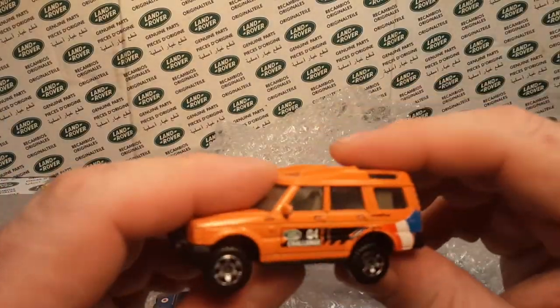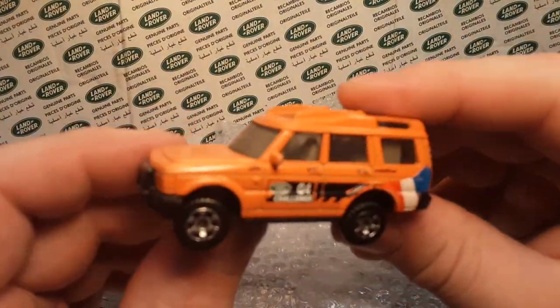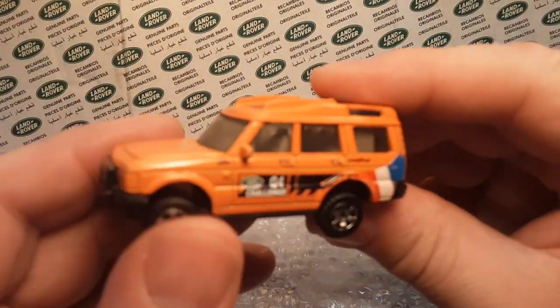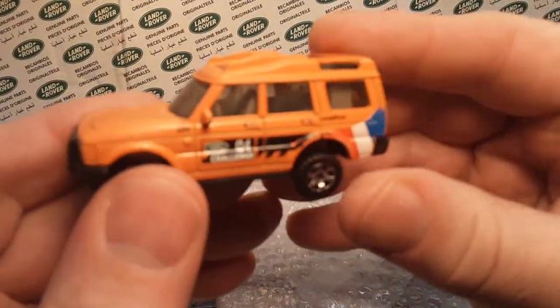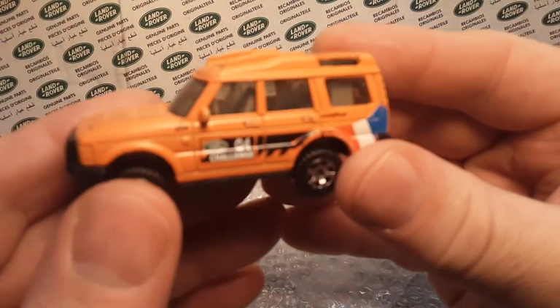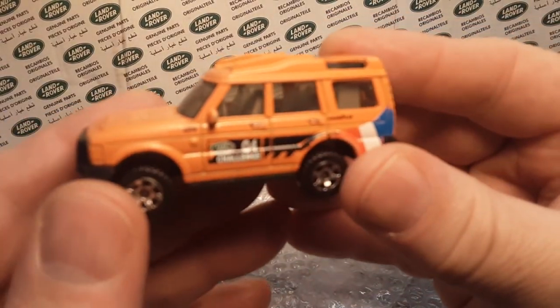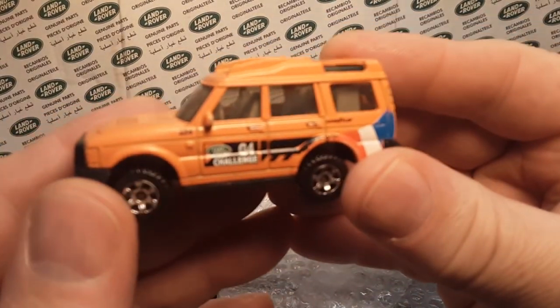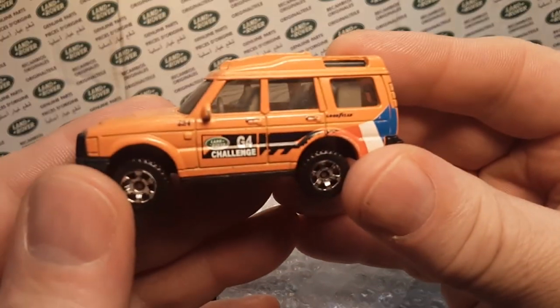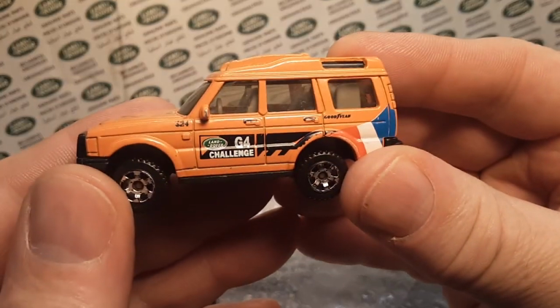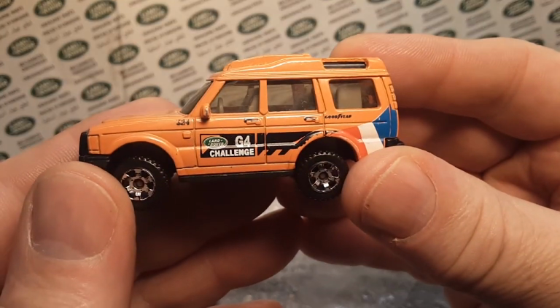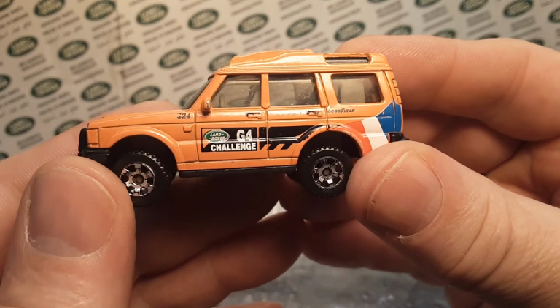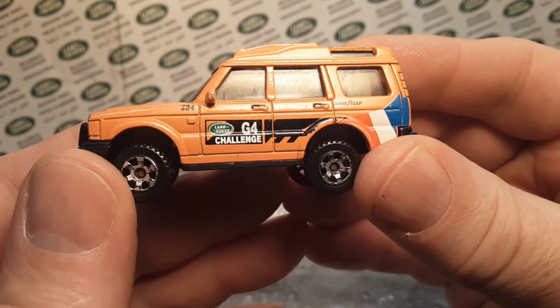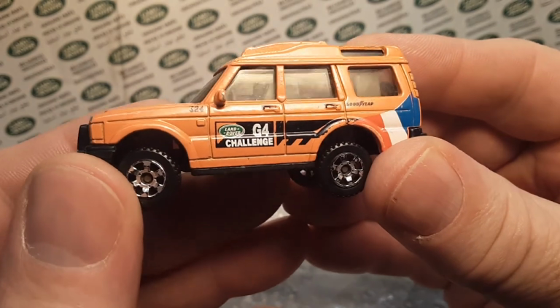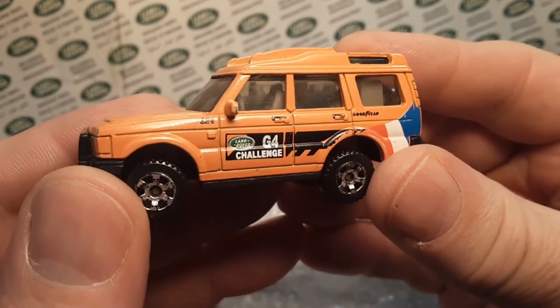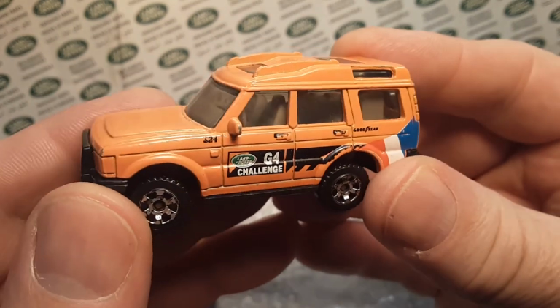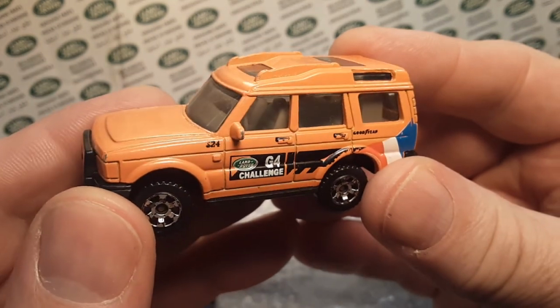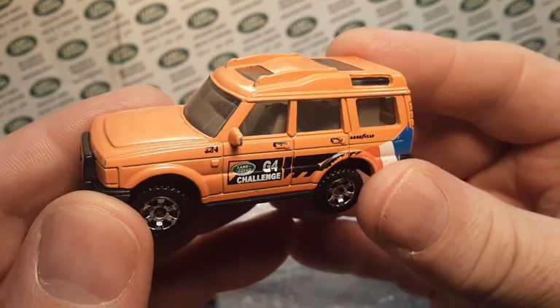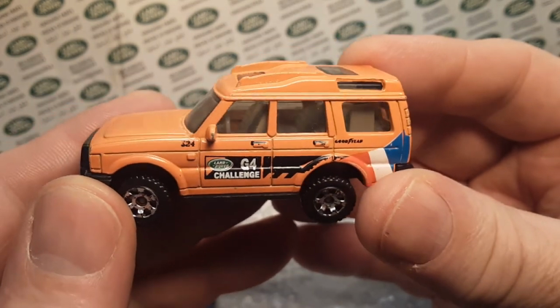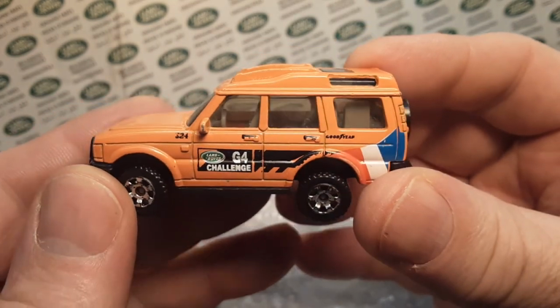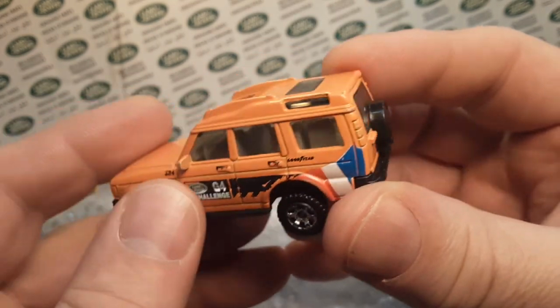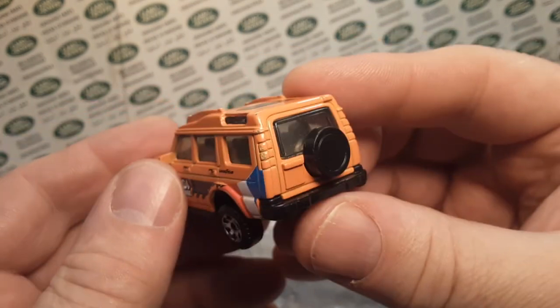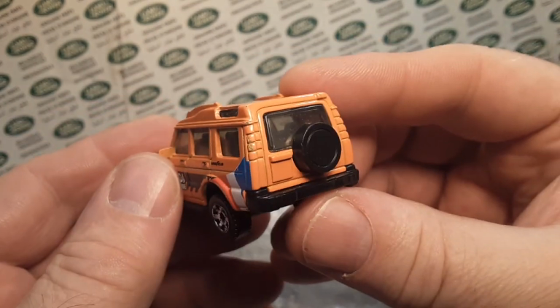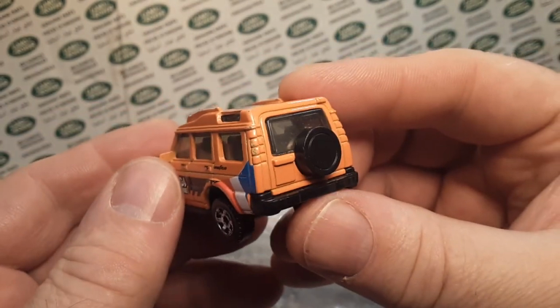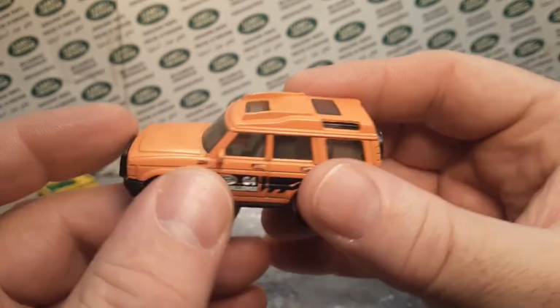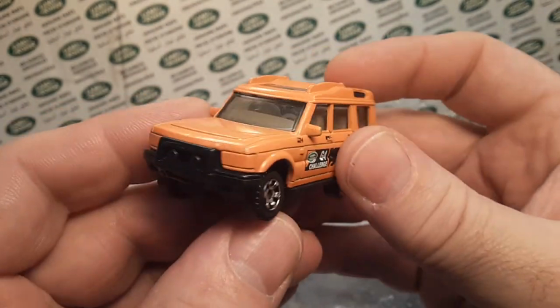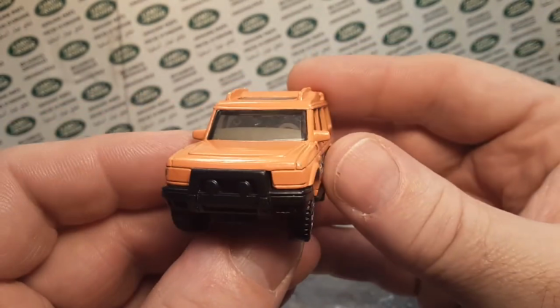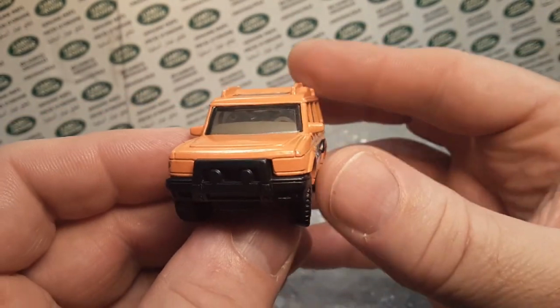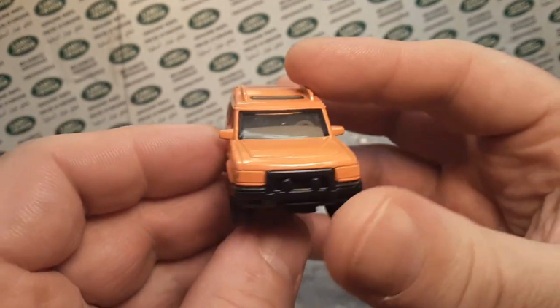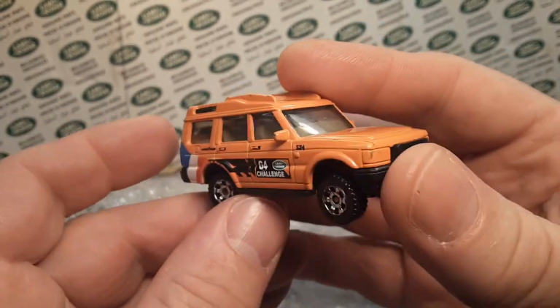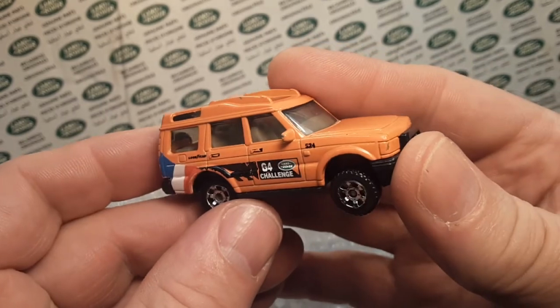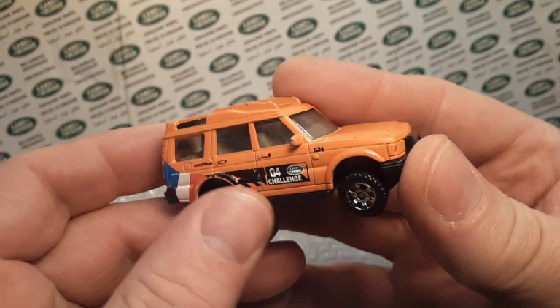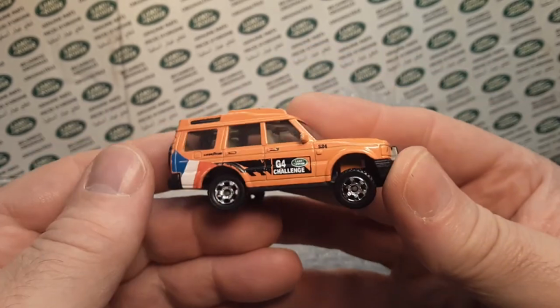Here's another one that's a good one — the Land Rover G-Force Challenge. Very nice shape. Excellent.